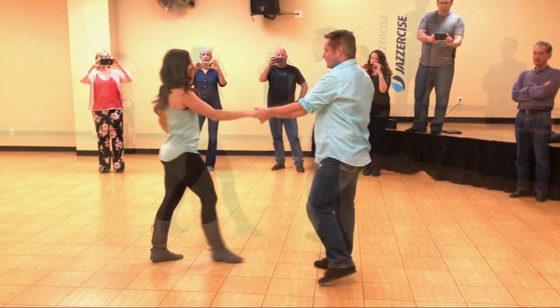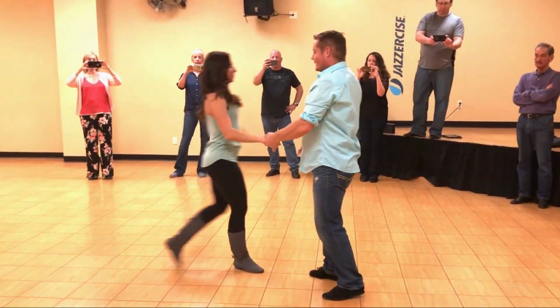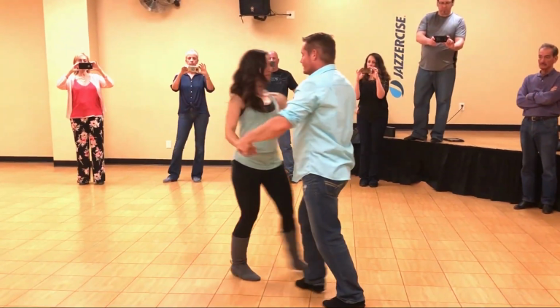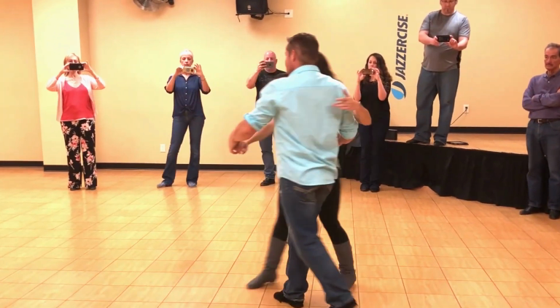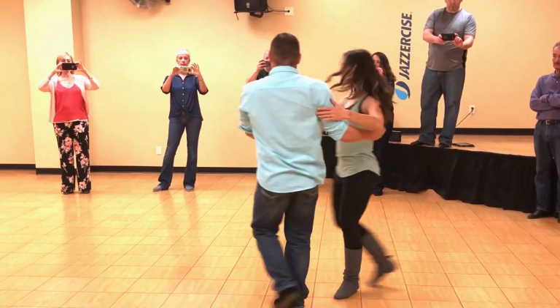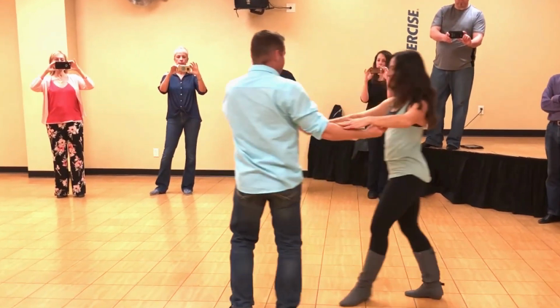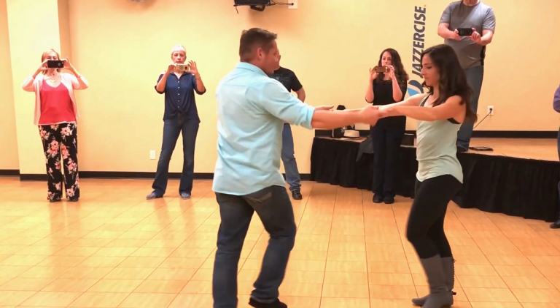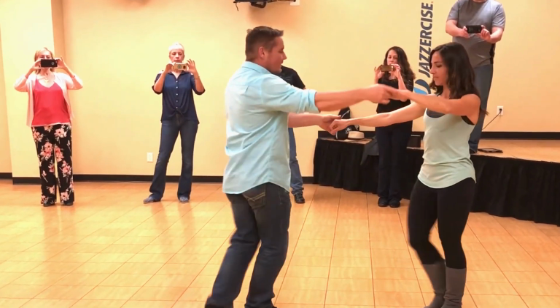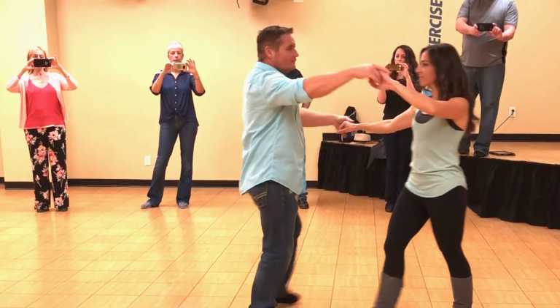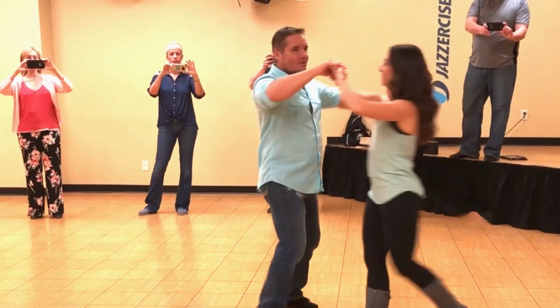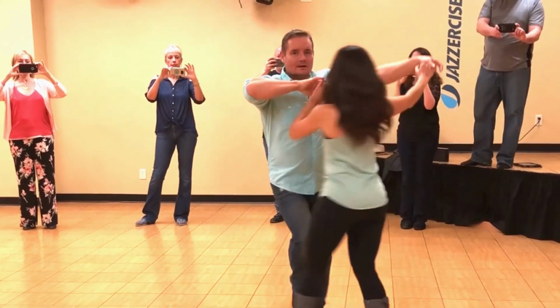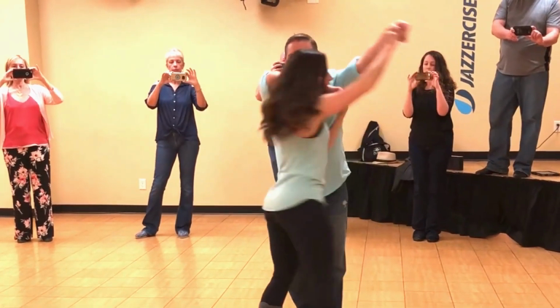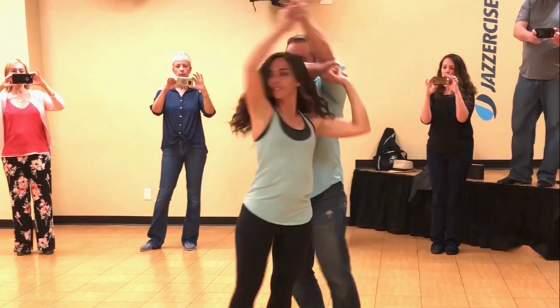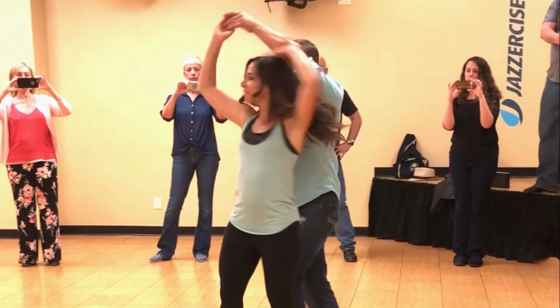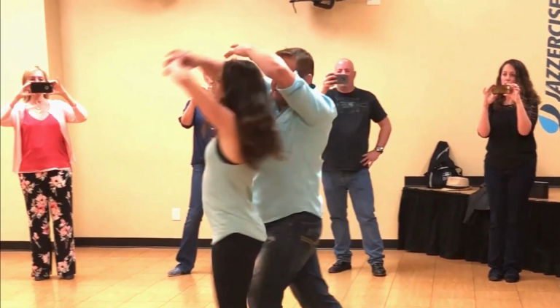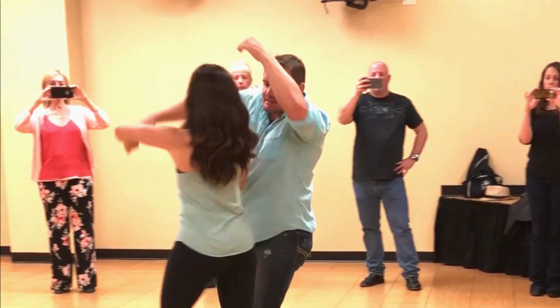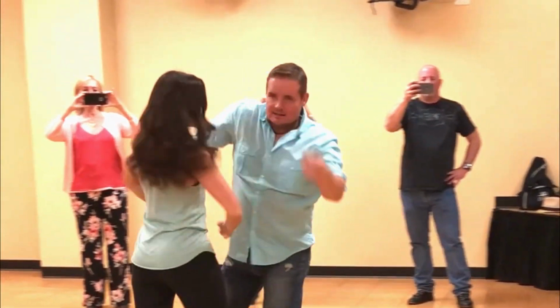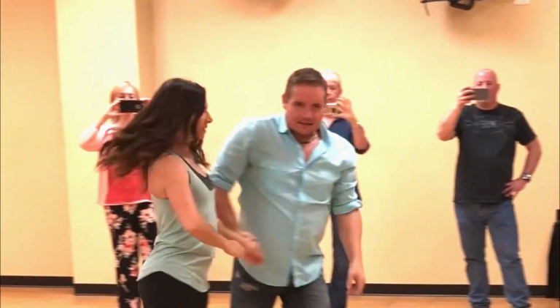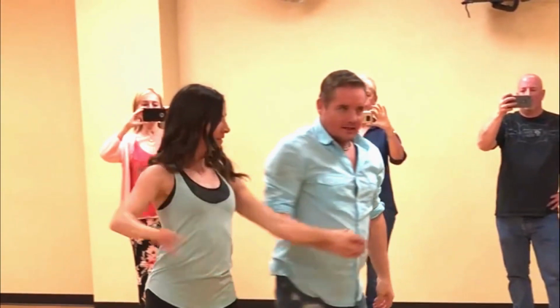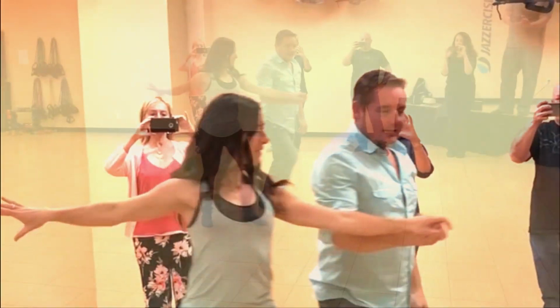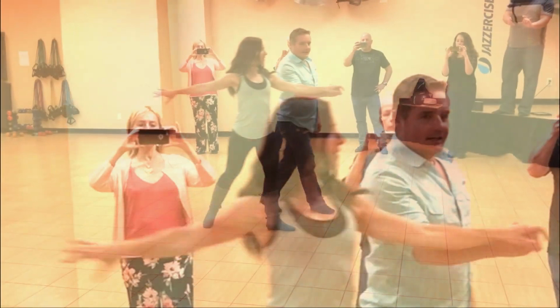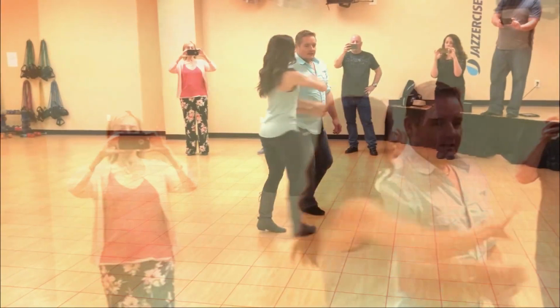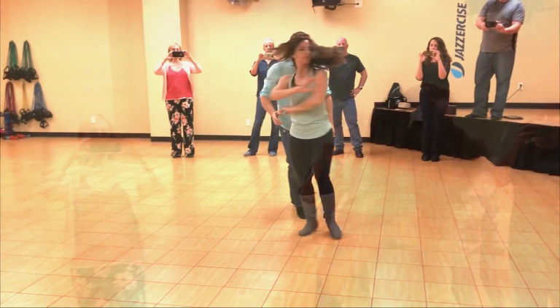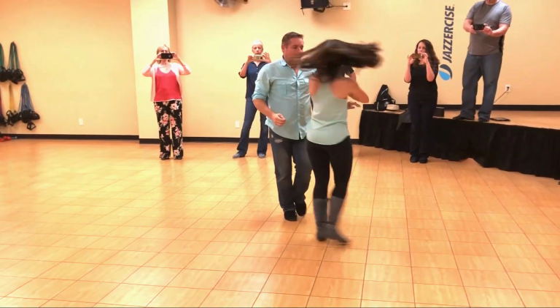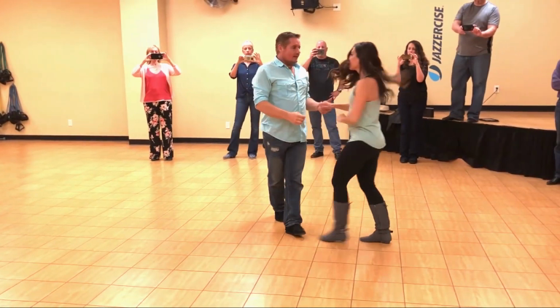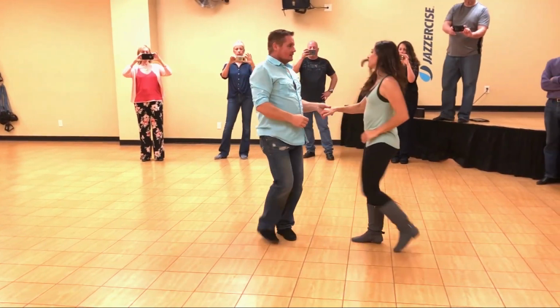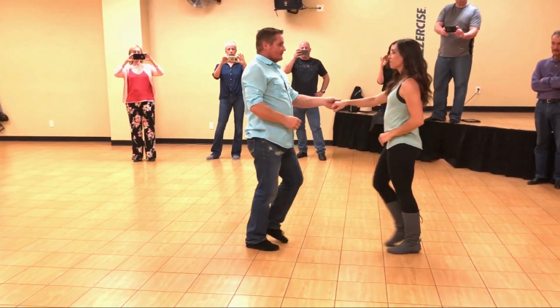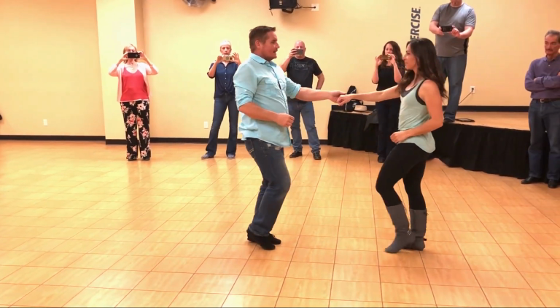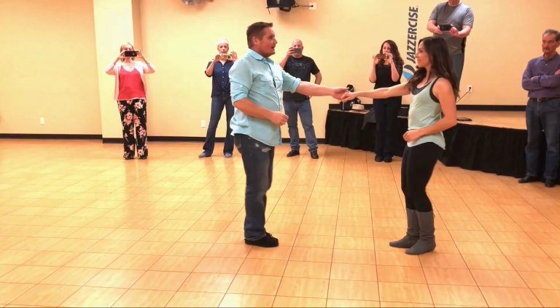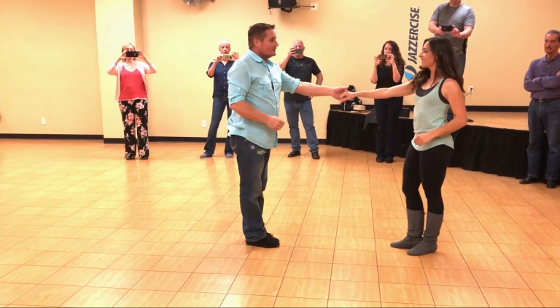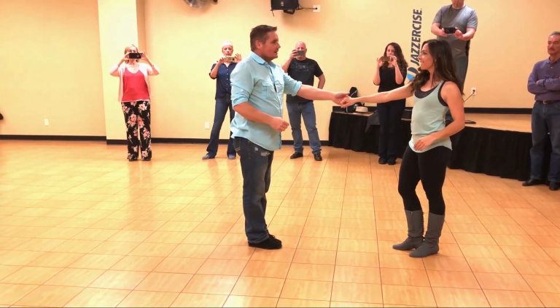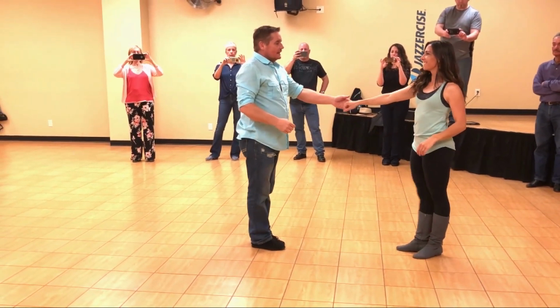We have 1, 2, 3, and 4, 5, 6, 7, and 8, 9 and 10, 11 and 12.